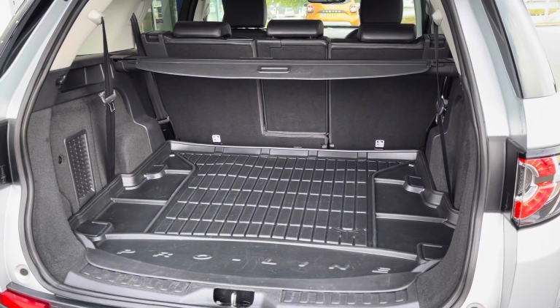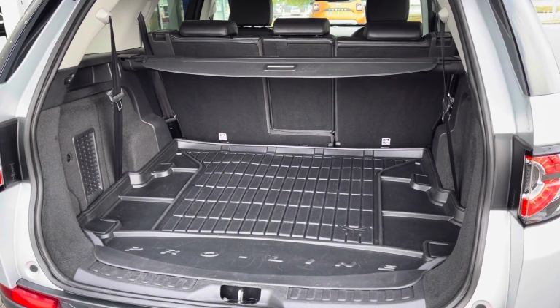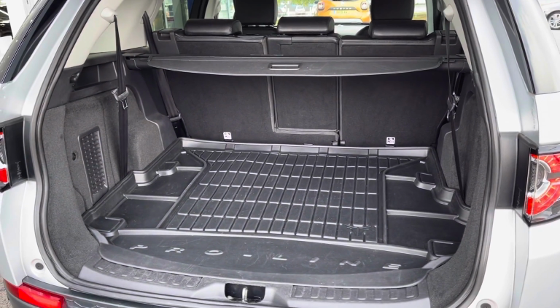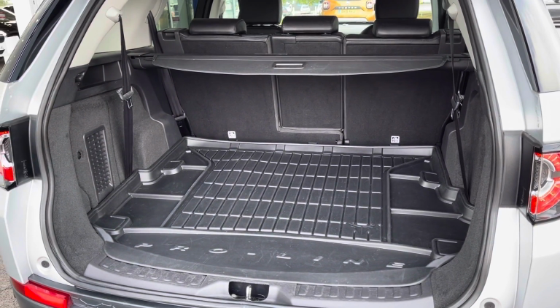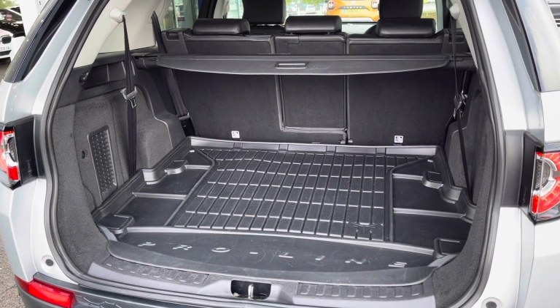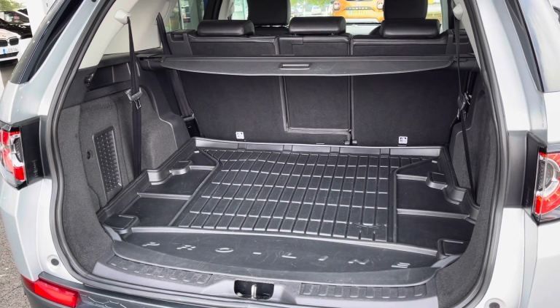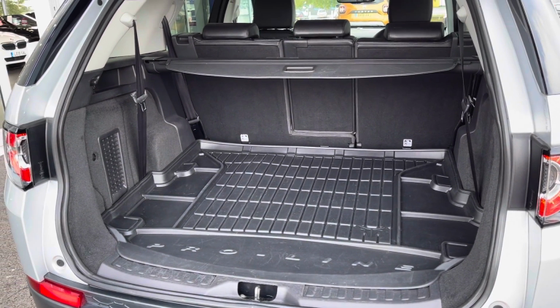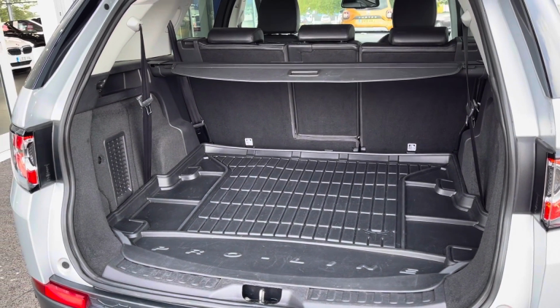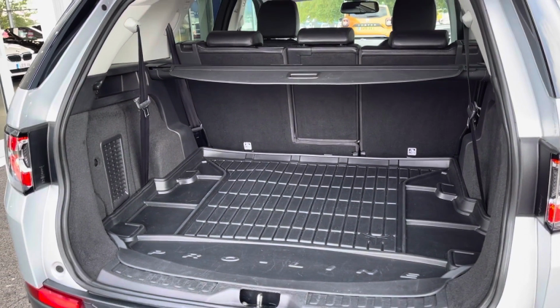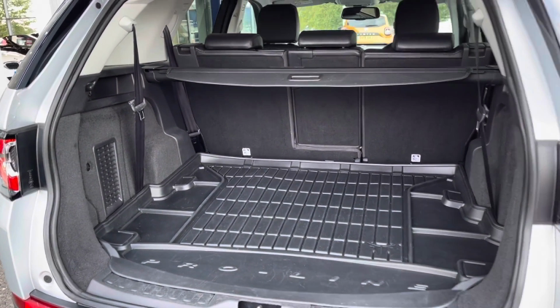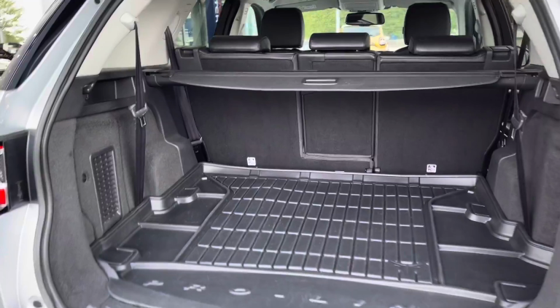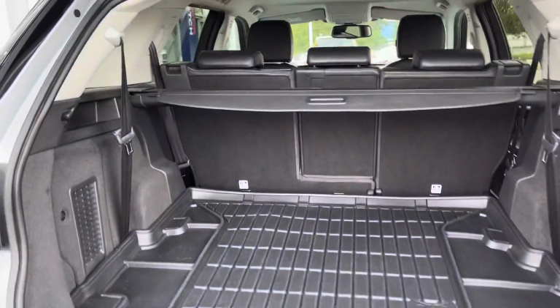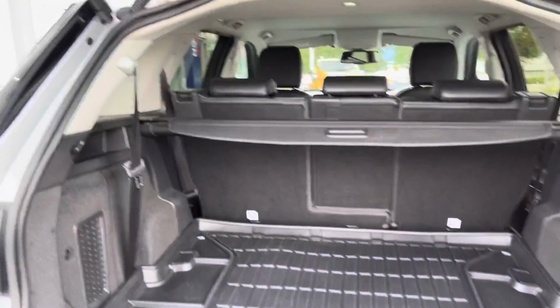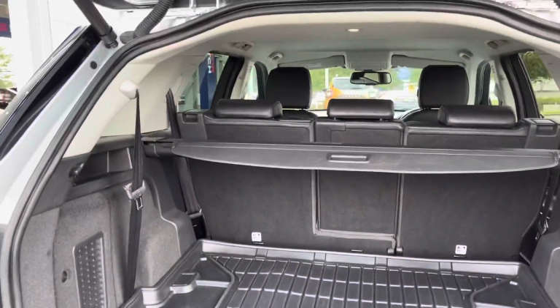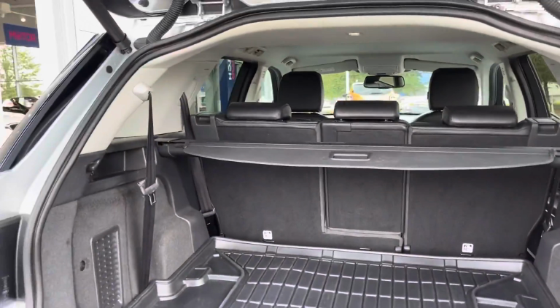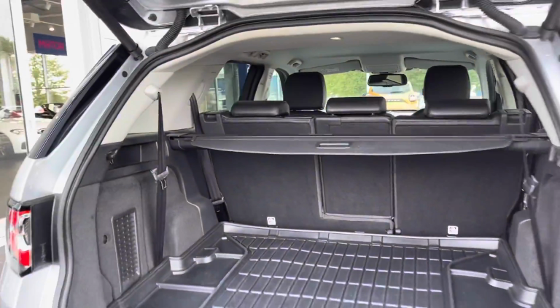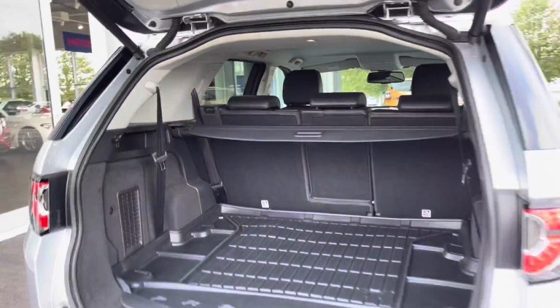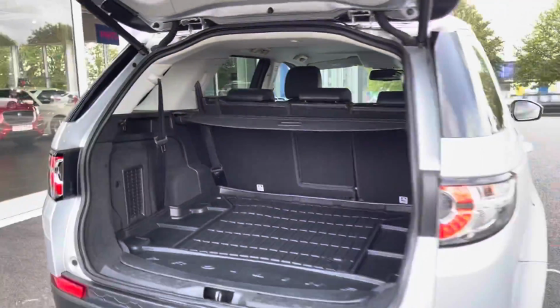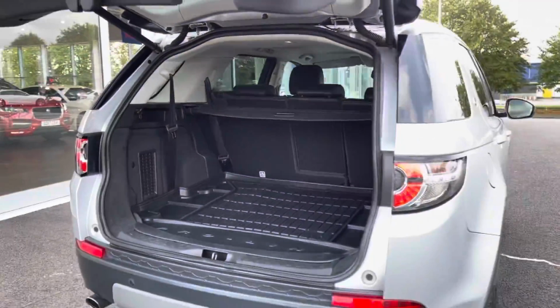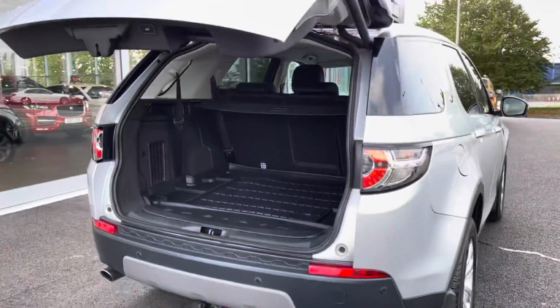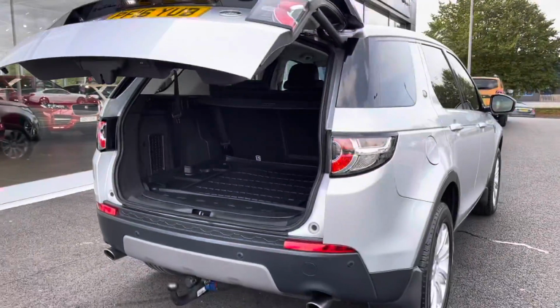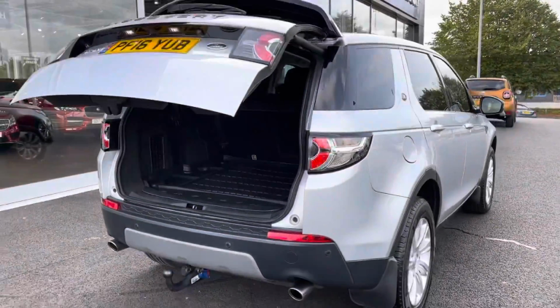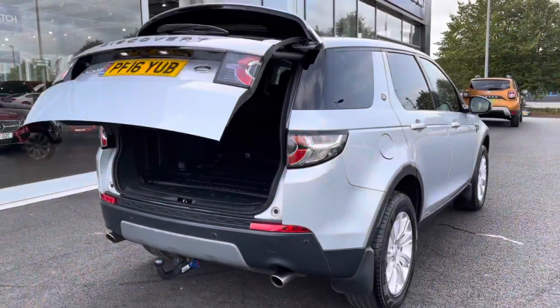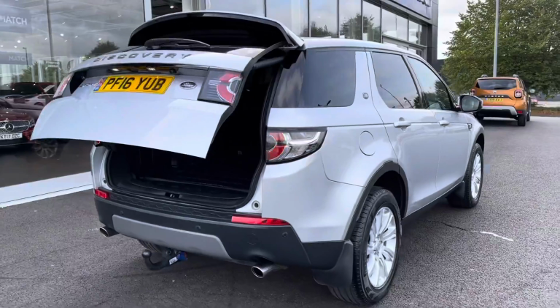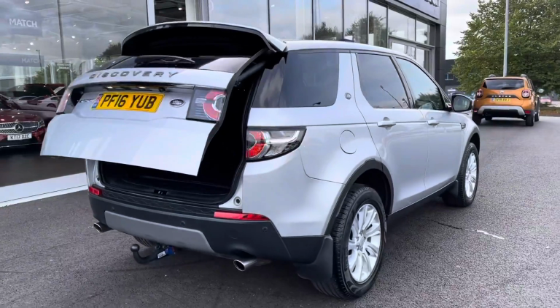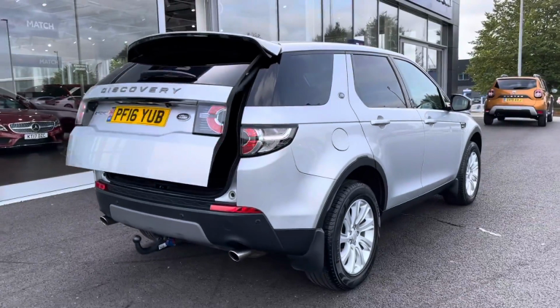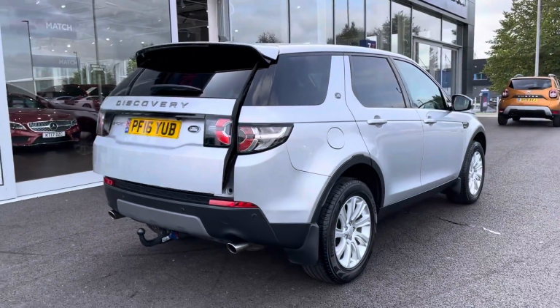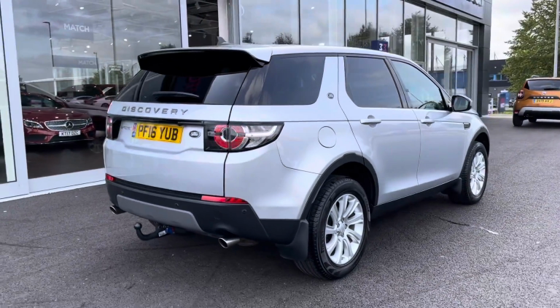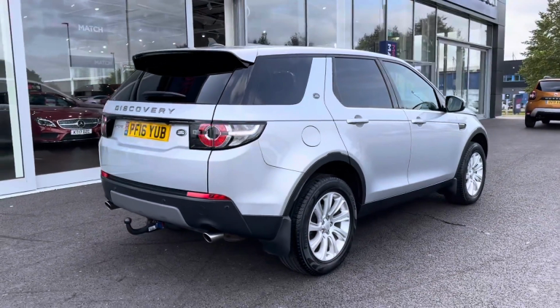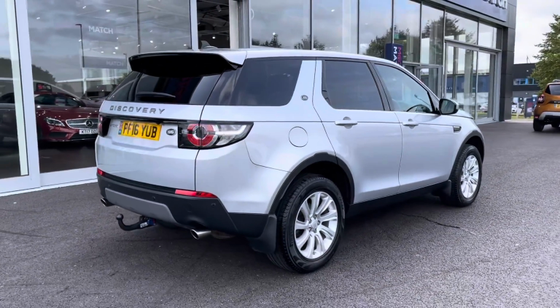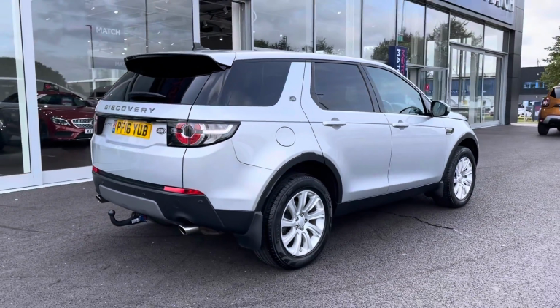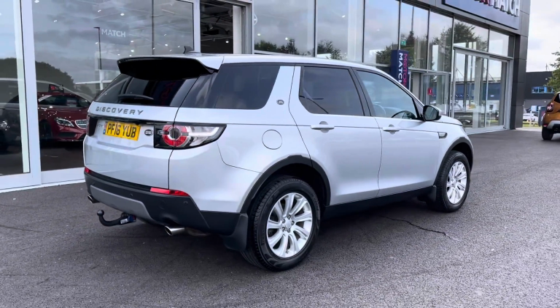You also have a privacy cover so you can keep valuable items safe. And then you just simply click the button and the tailgate will bring itself back down again. It's a great feature to have if you've got your hands full.